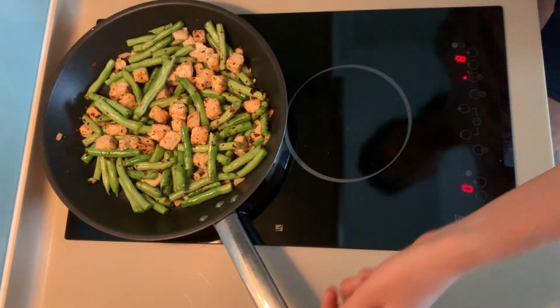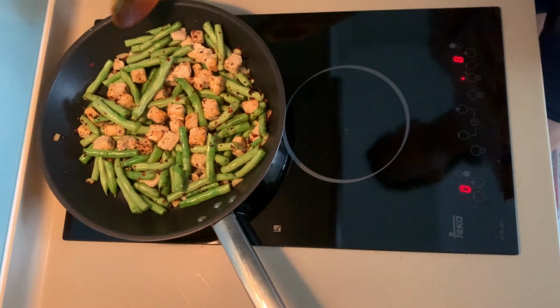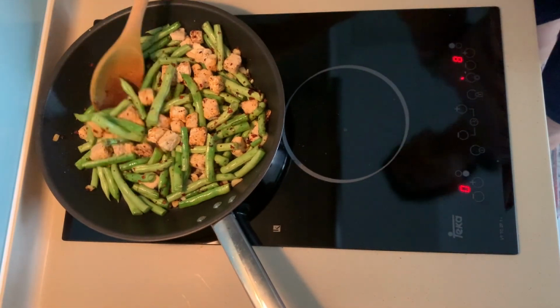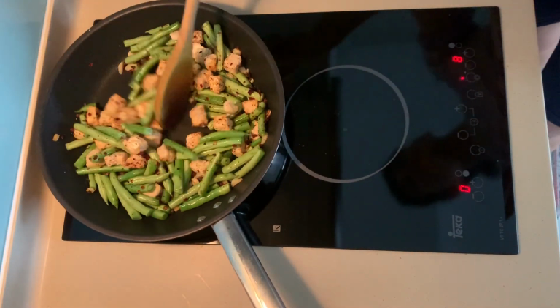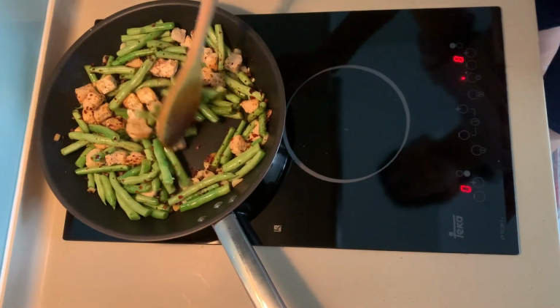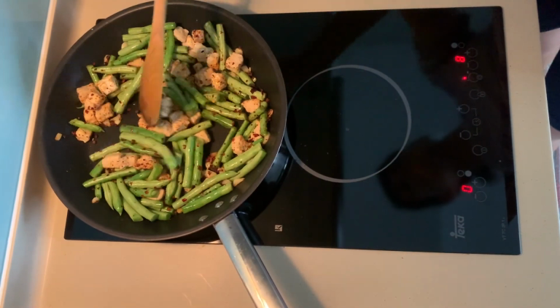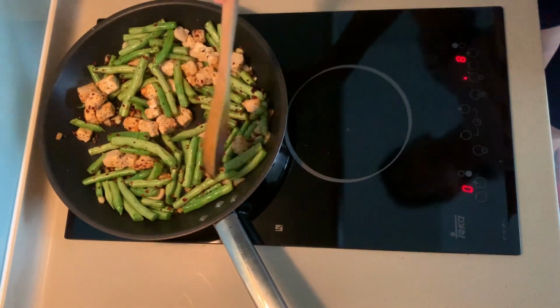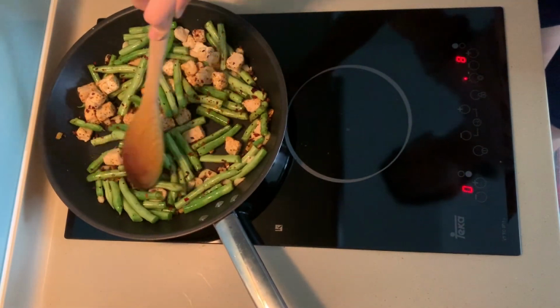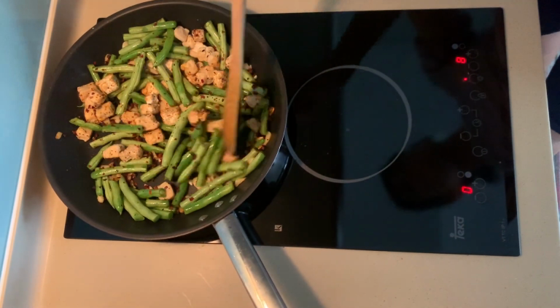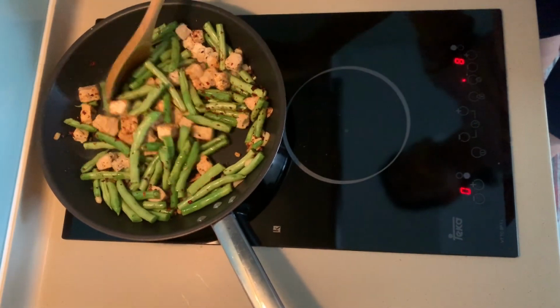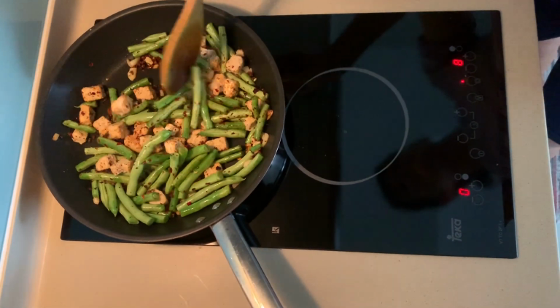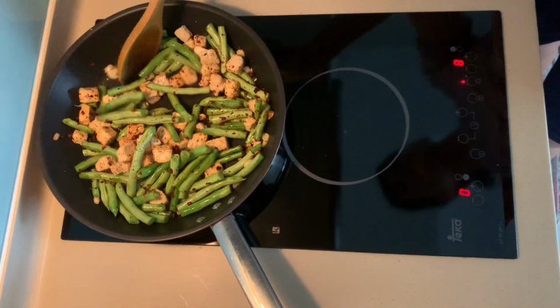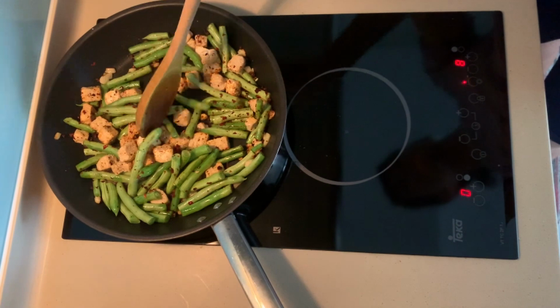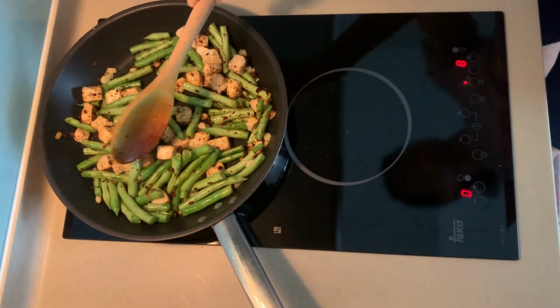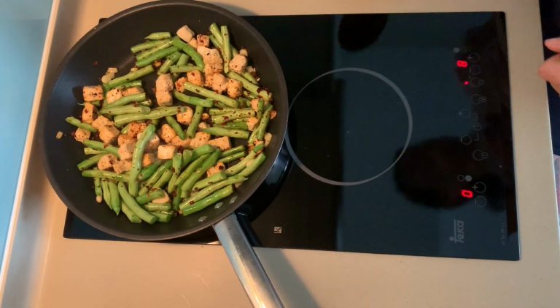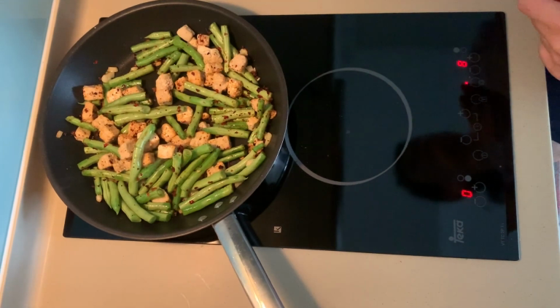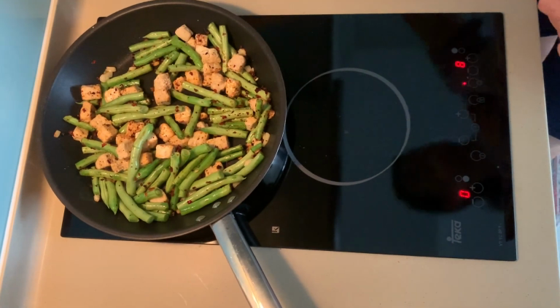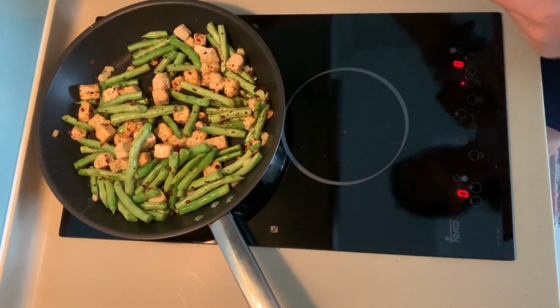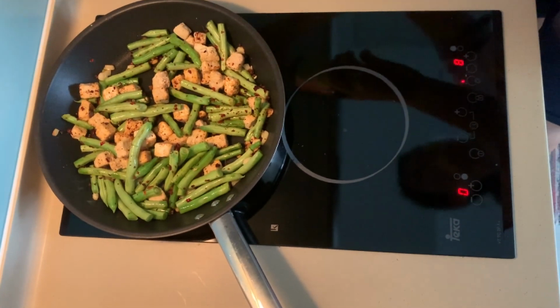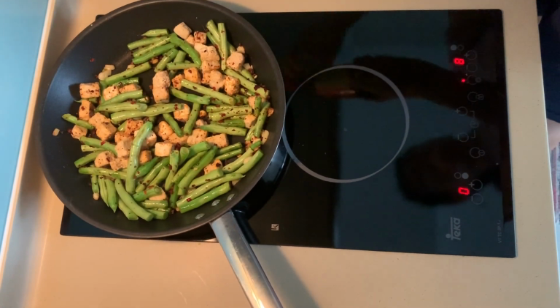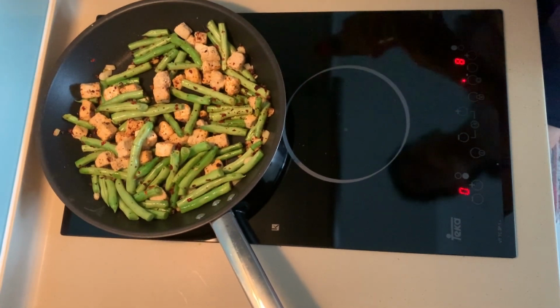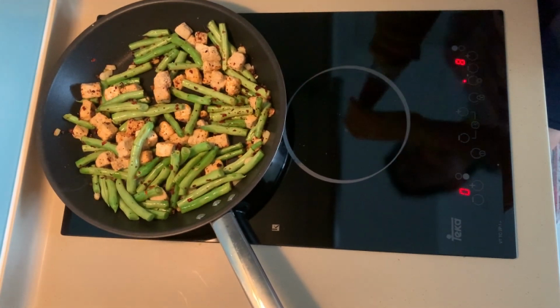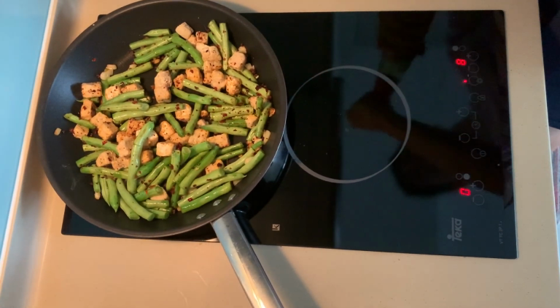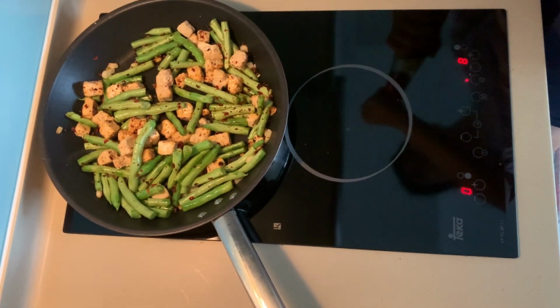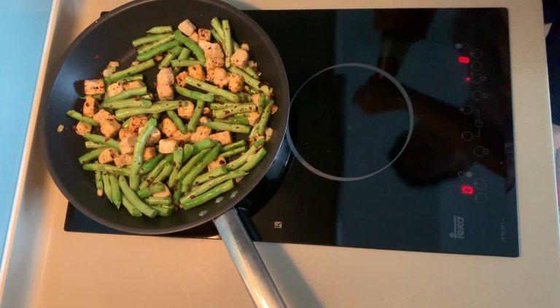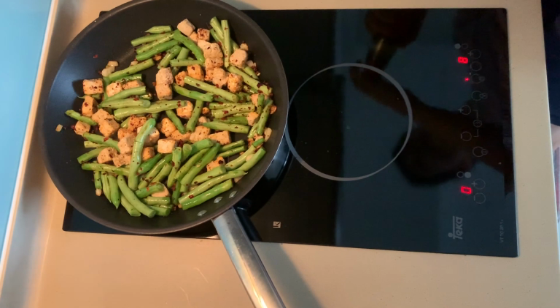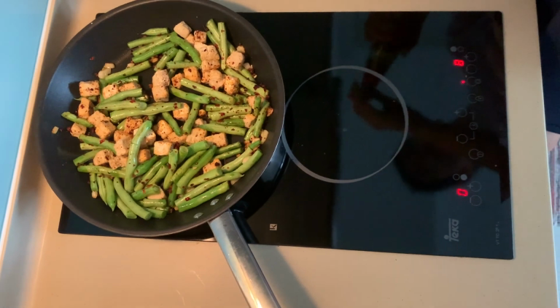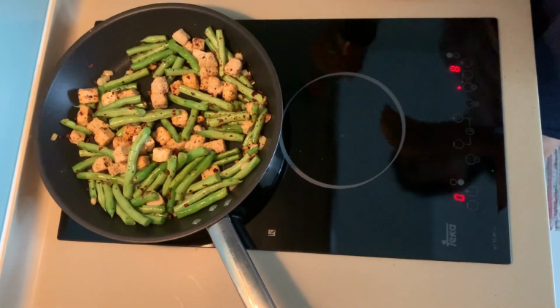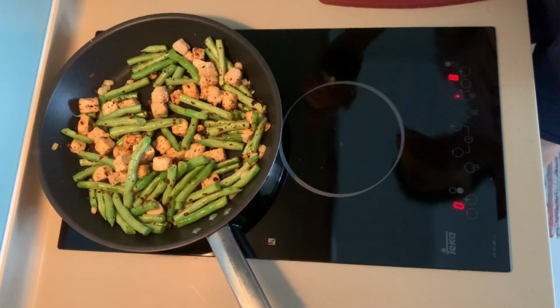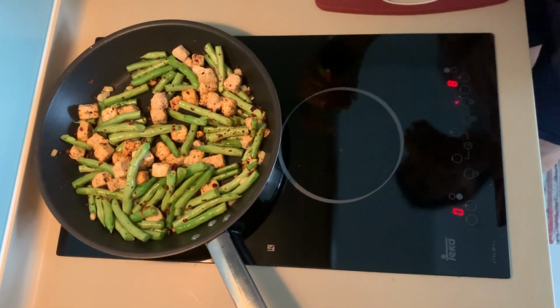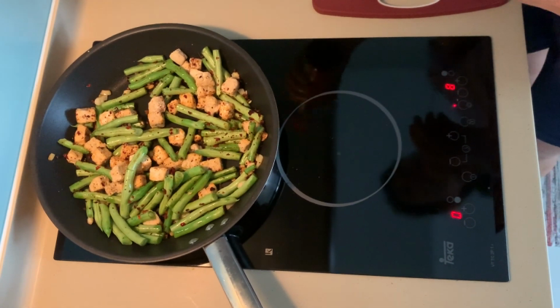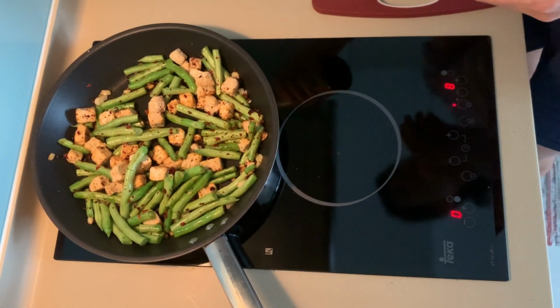Once this is fried — I'm going to say one to two minutes — I'm going to add the seasoning sauces to make it a bit moist, and then we can steam it a bit. I'll put a lid on after this.